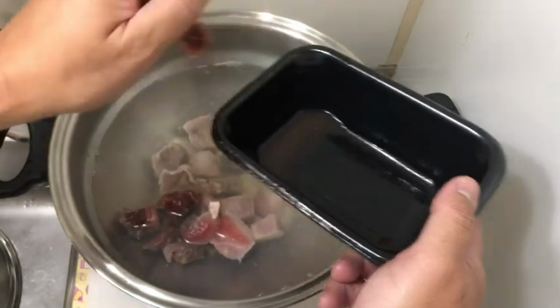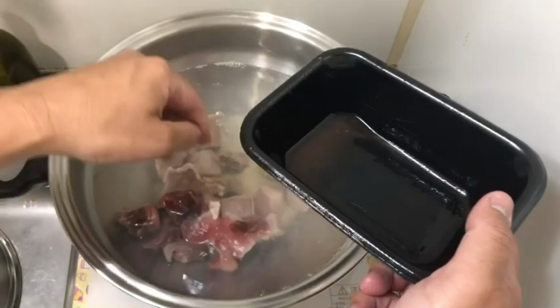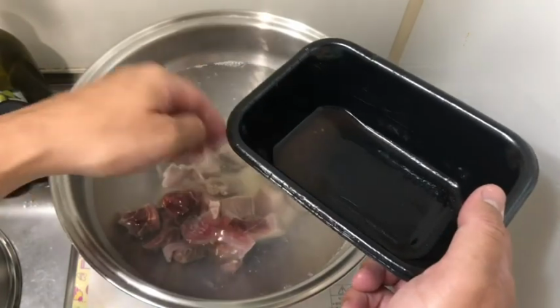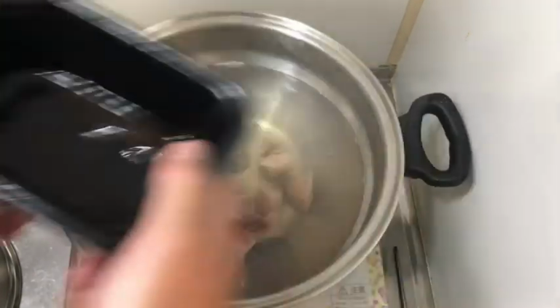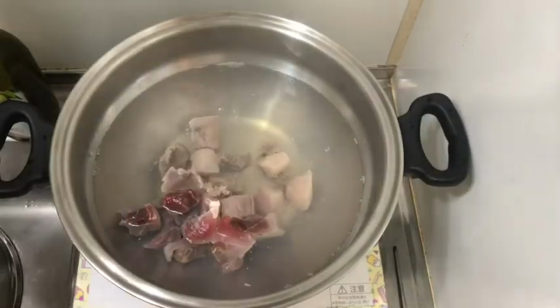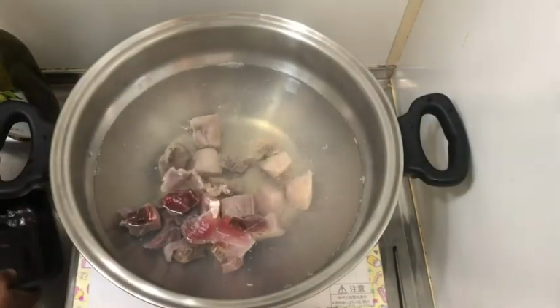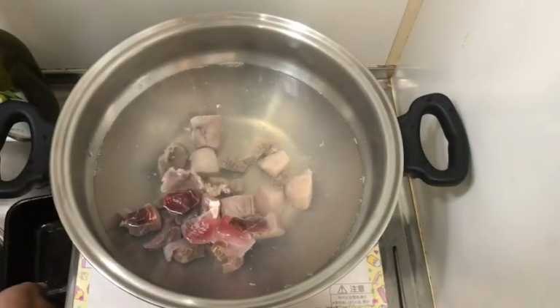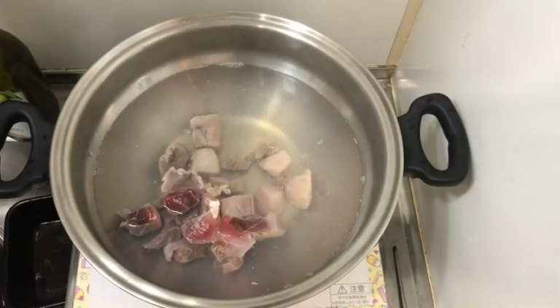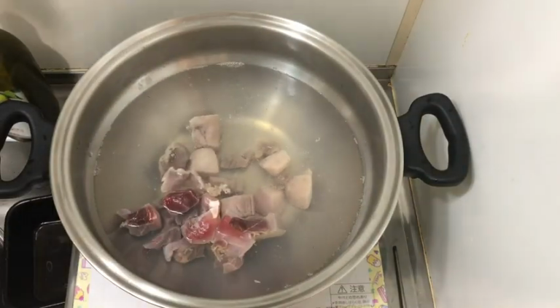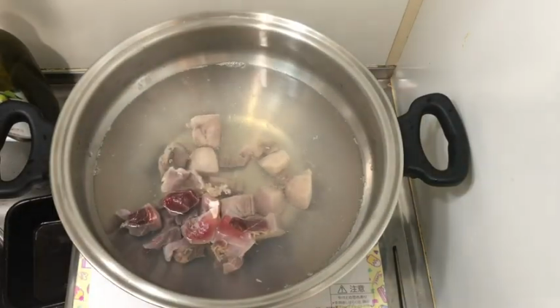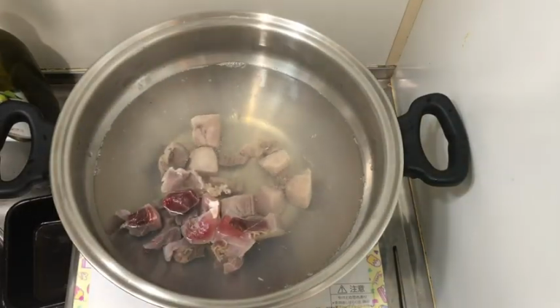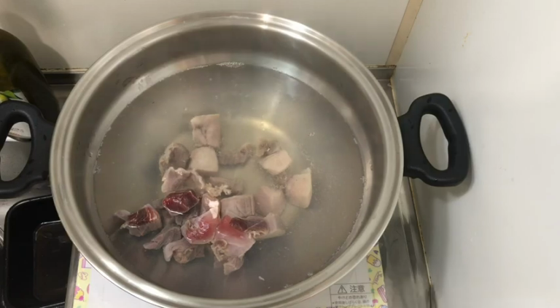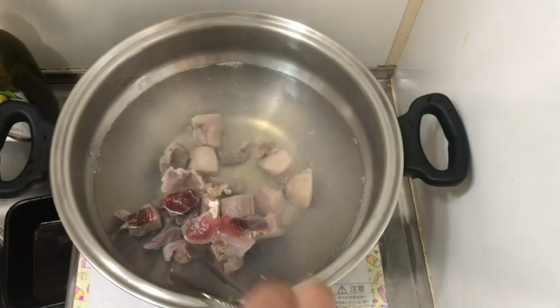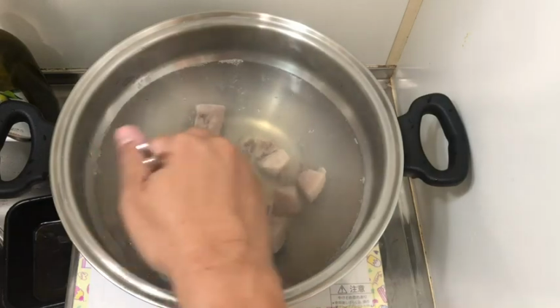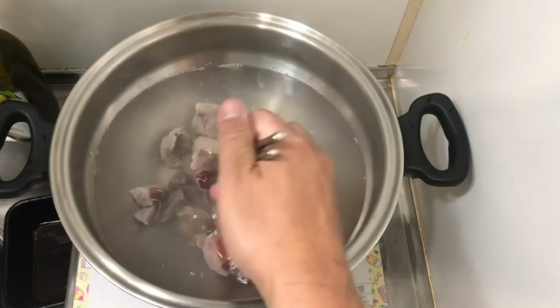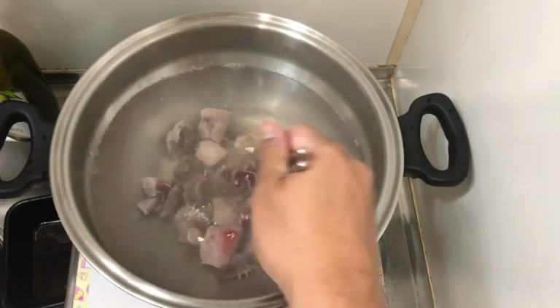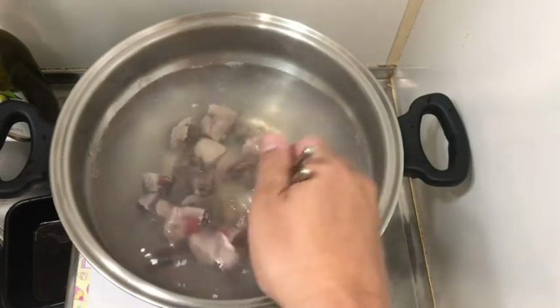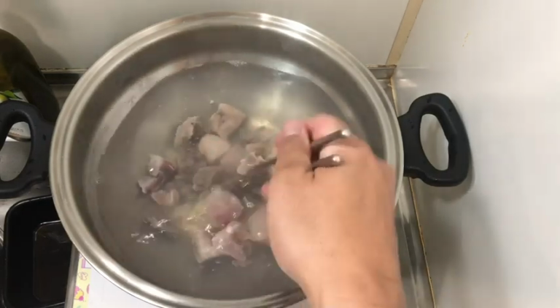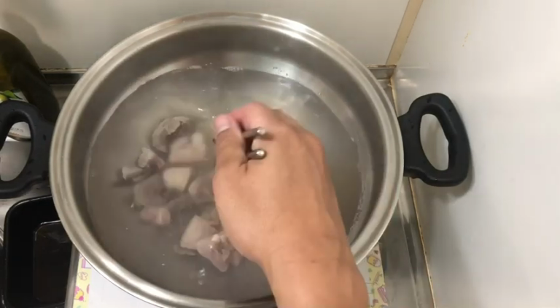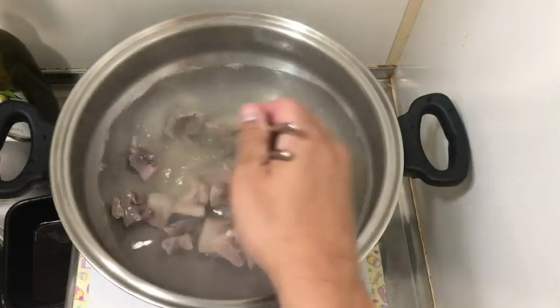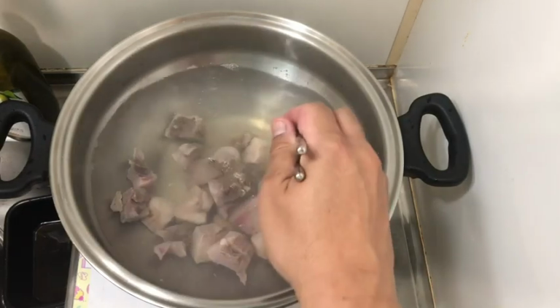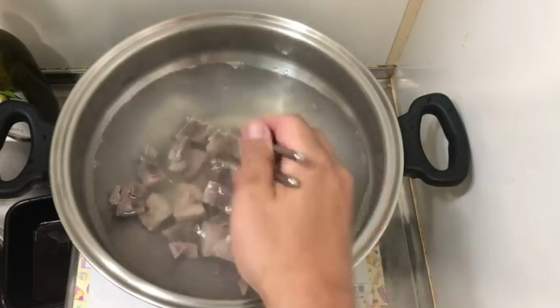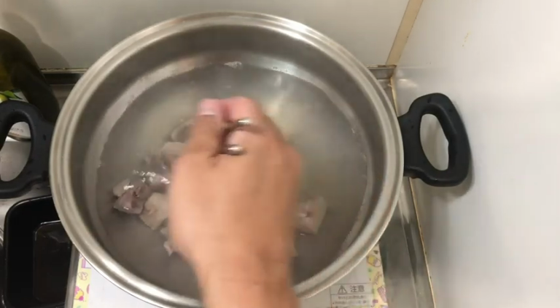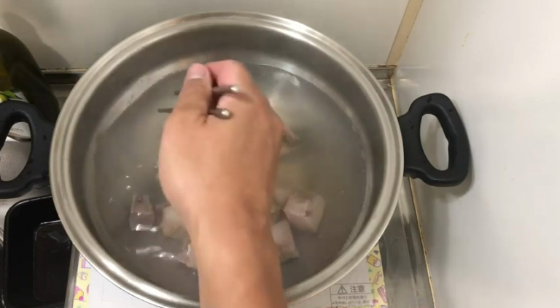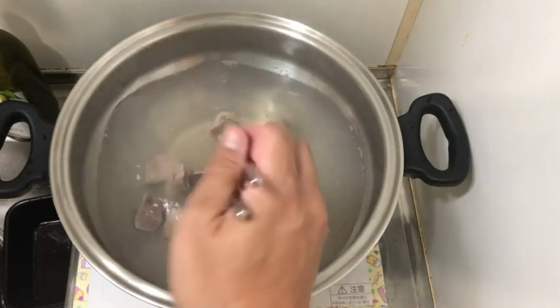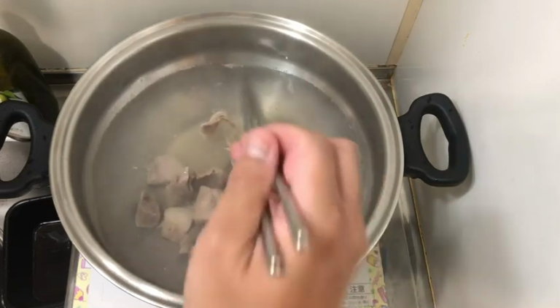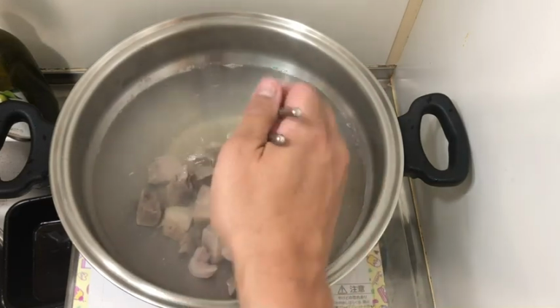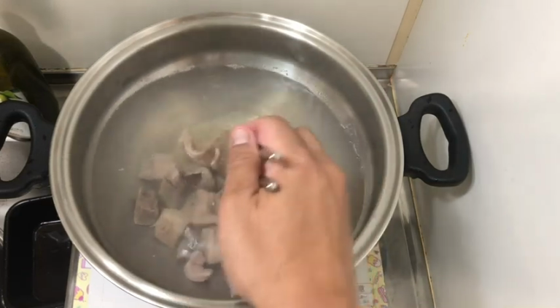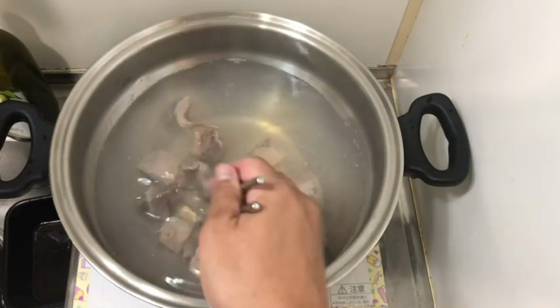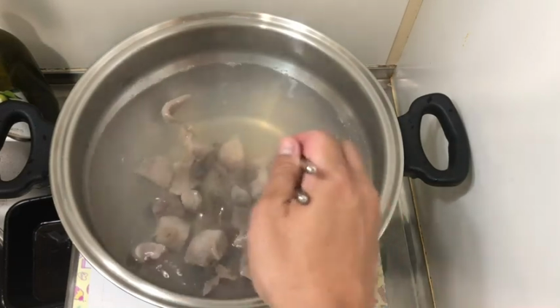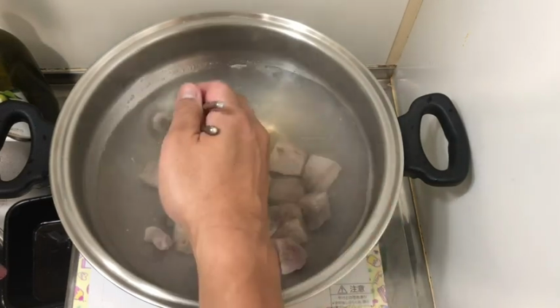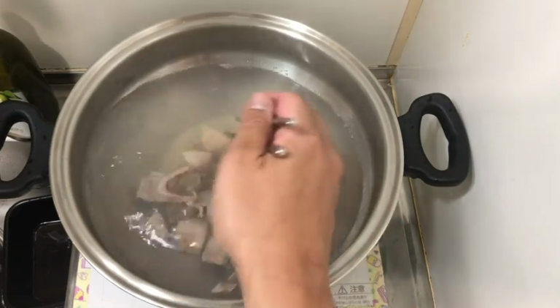I do not recommend using the Teflon-coated one, because it's made of aluminum and all other nasty stuff.